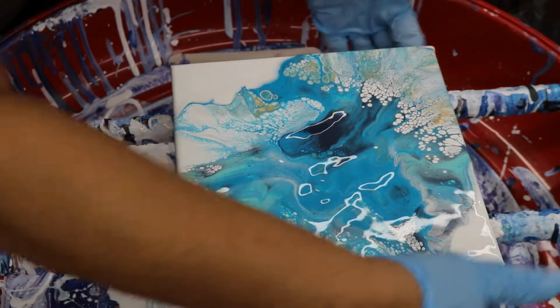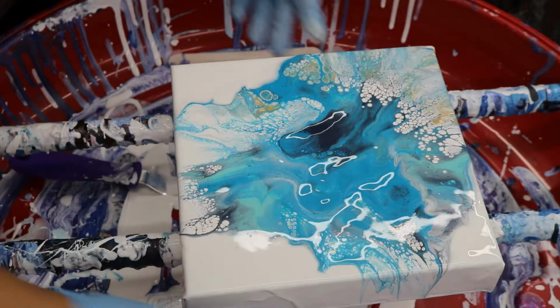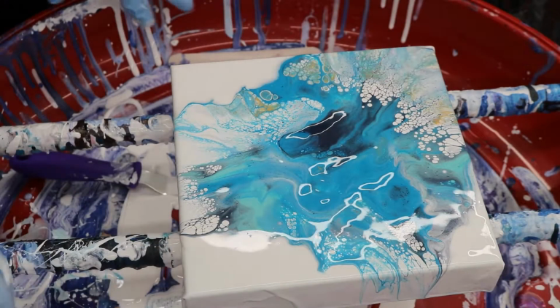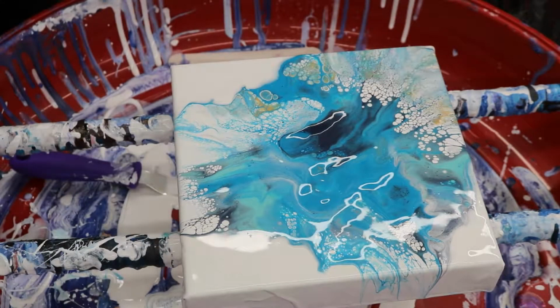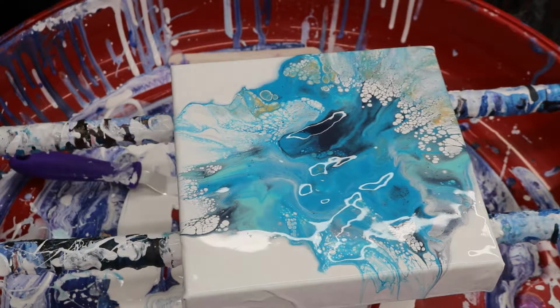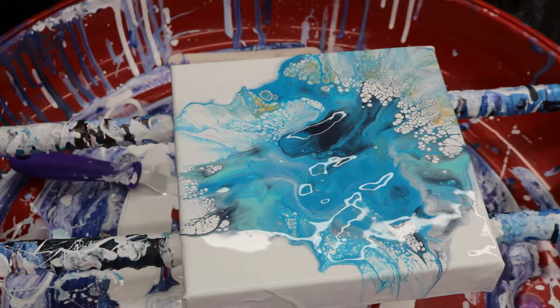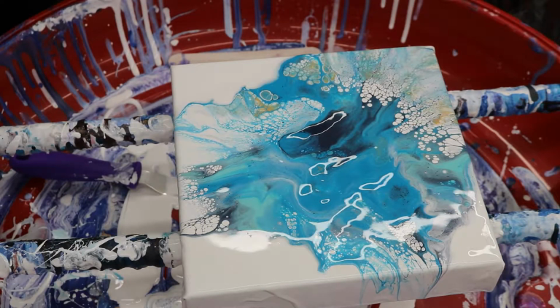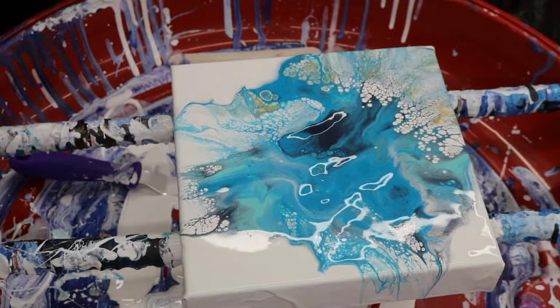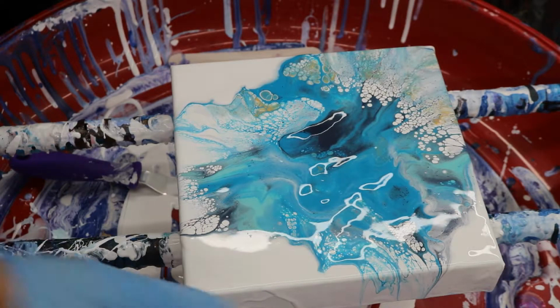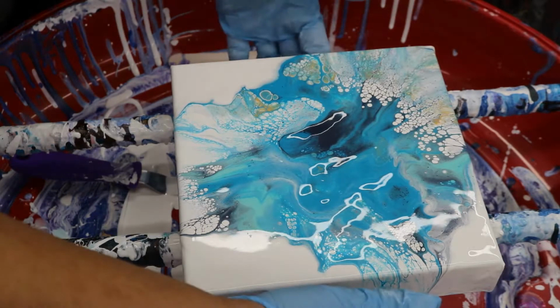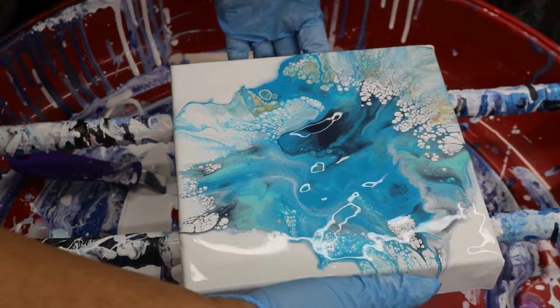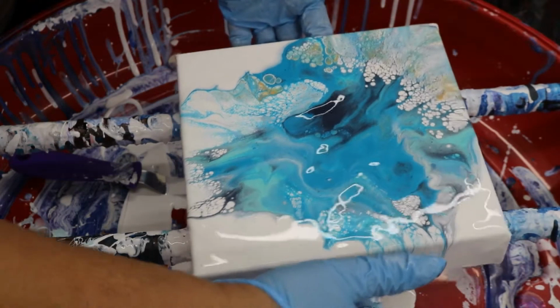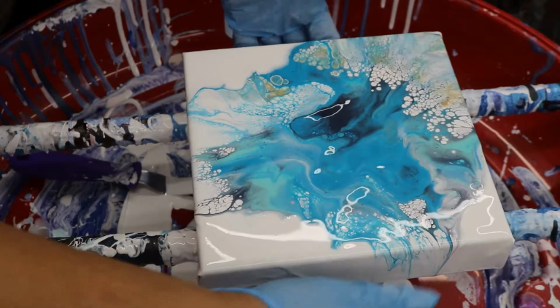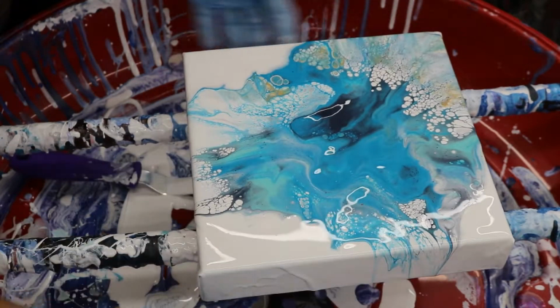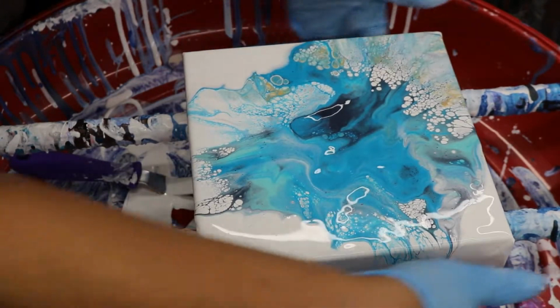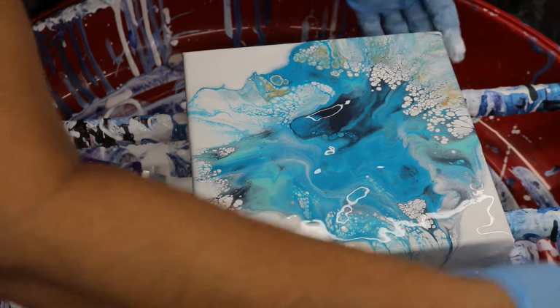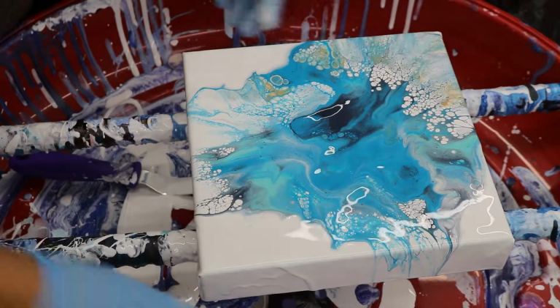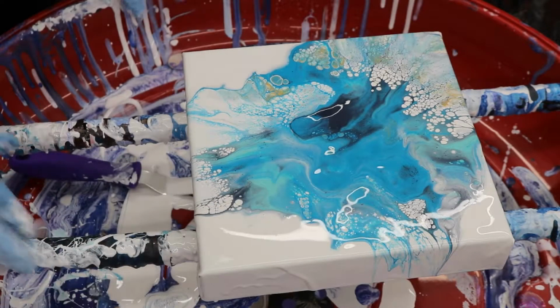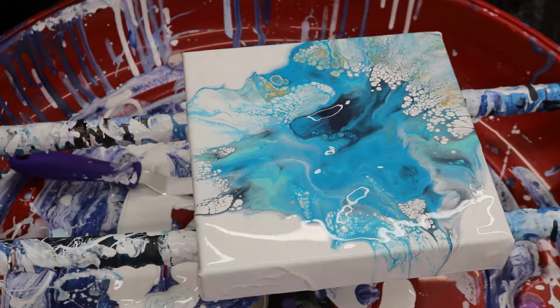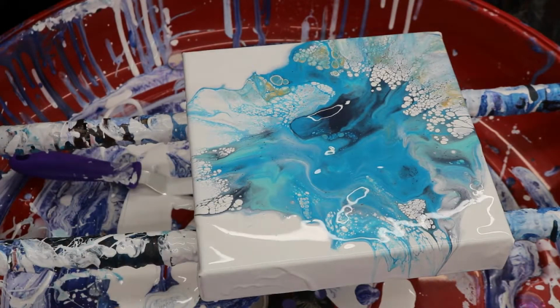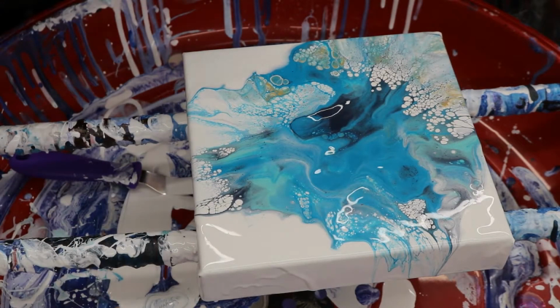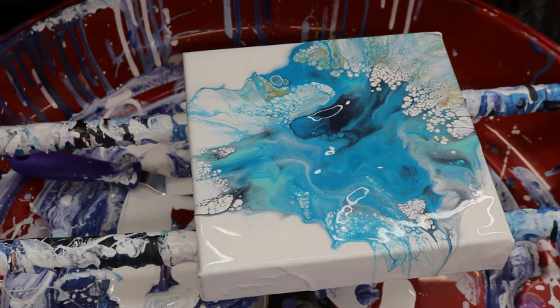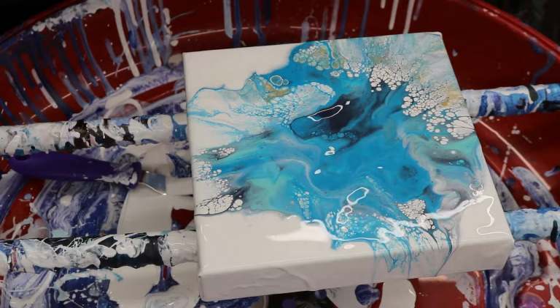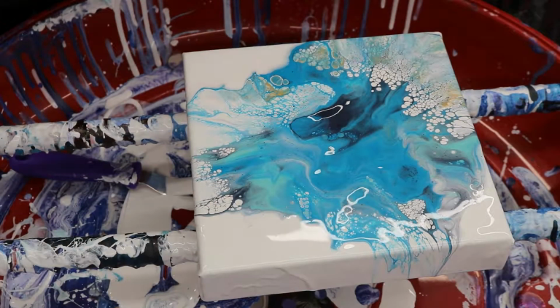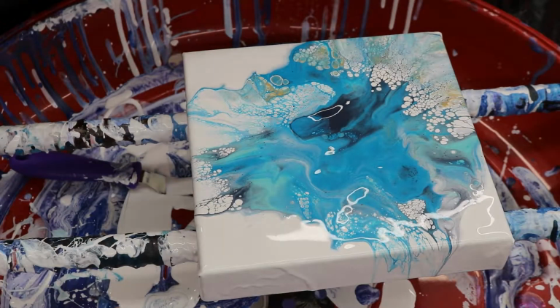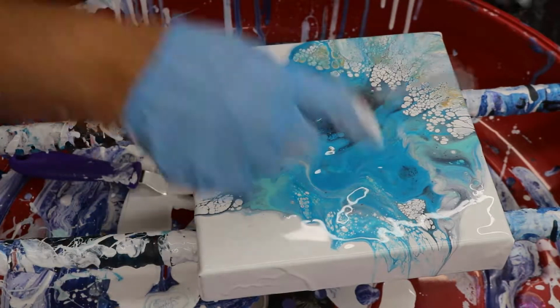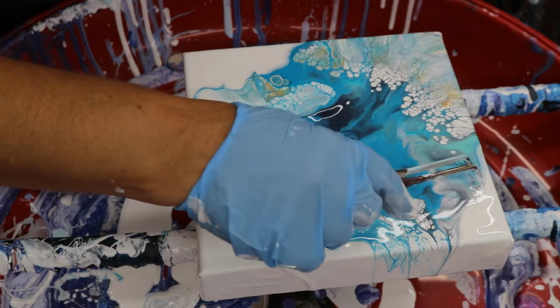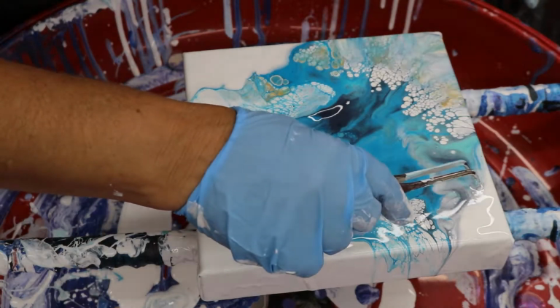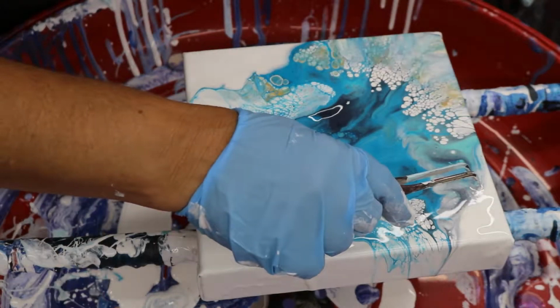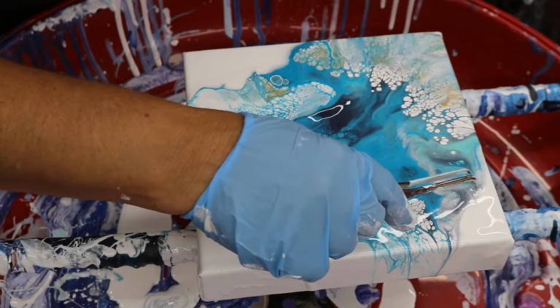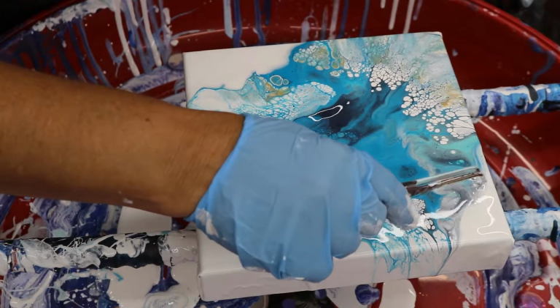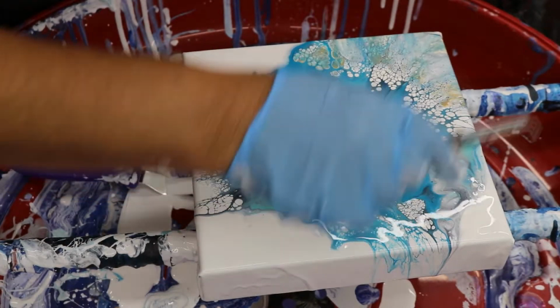Looks like I'm gonna have to add some more colors to it on my big one. I just want to see what it would look like together. Looks like another clump — I need to filter my Floetrol.